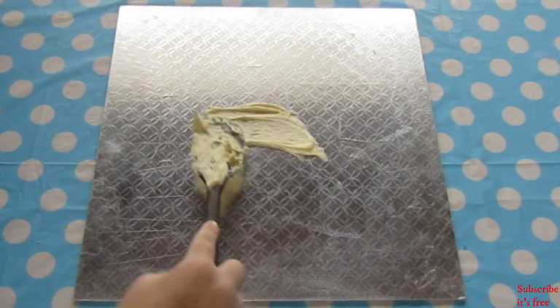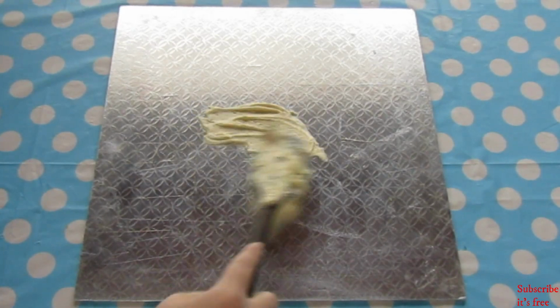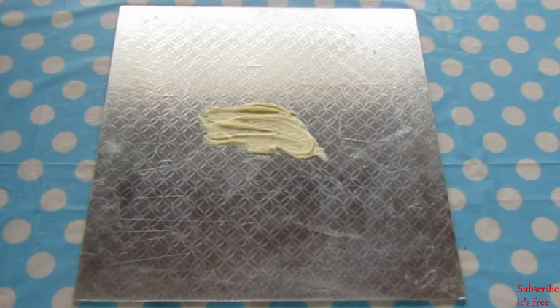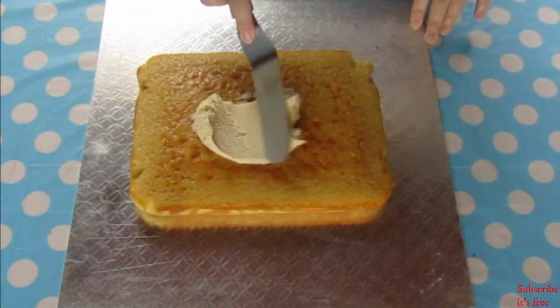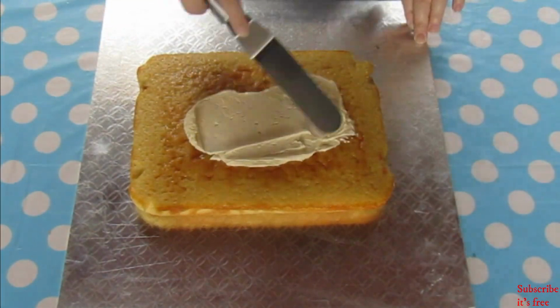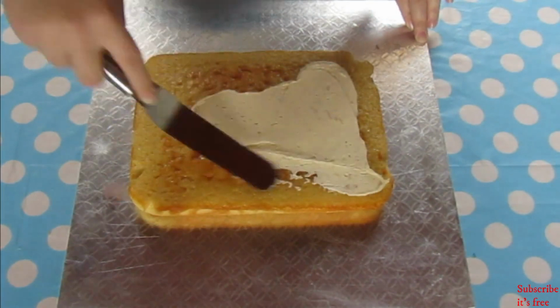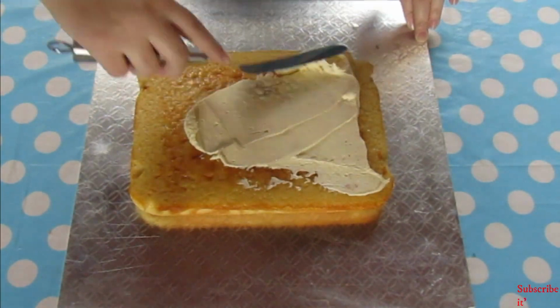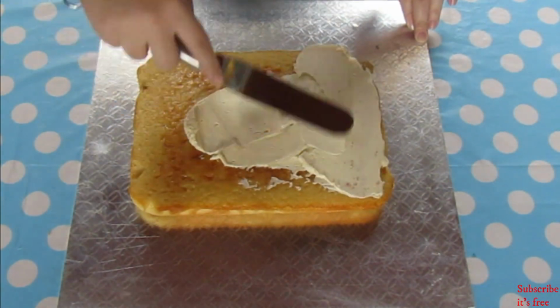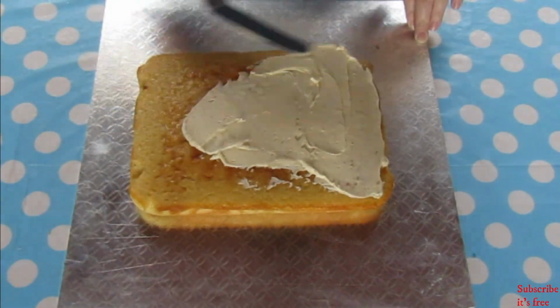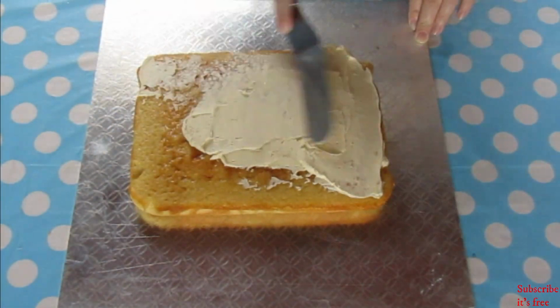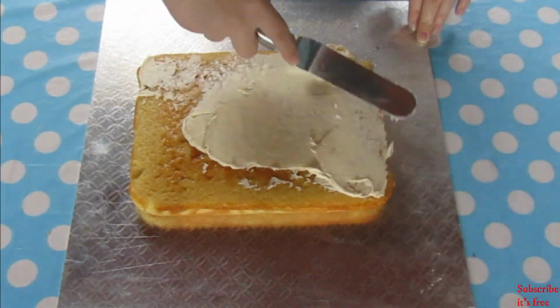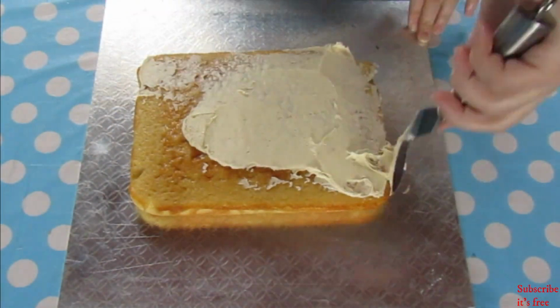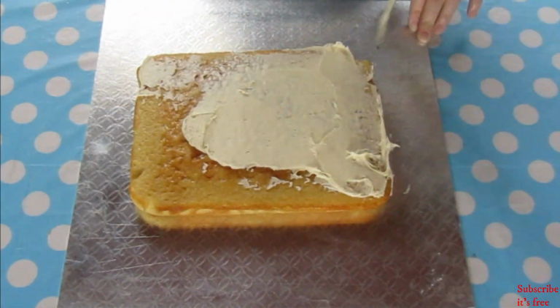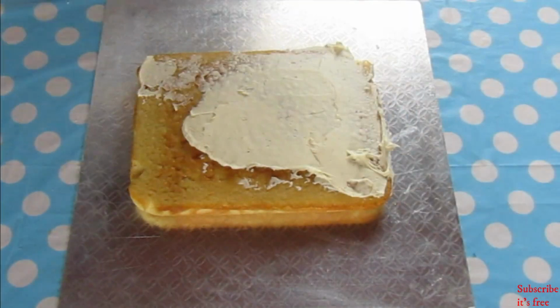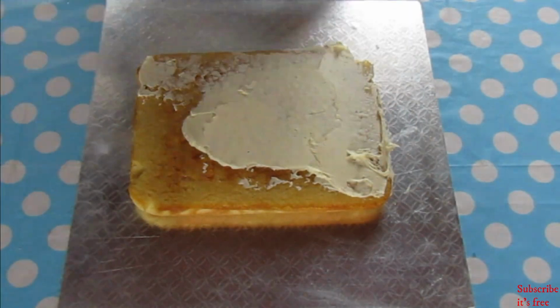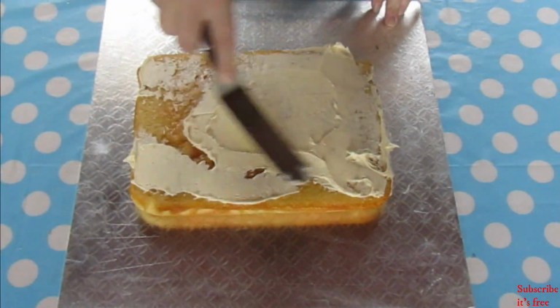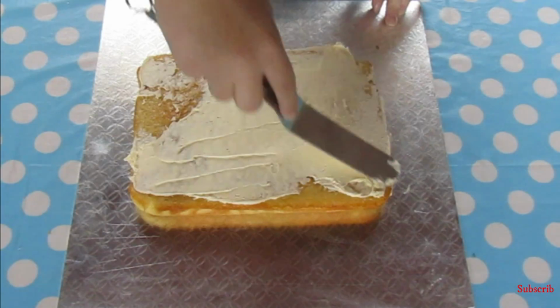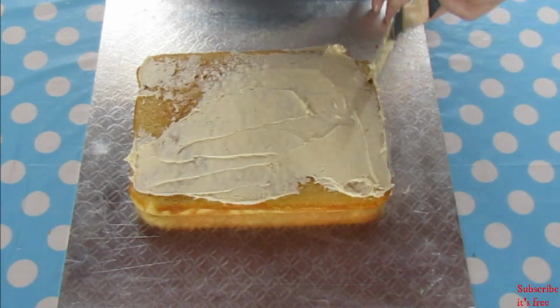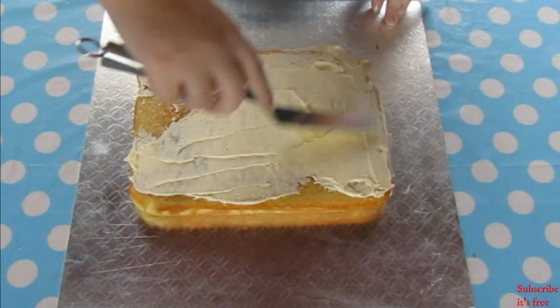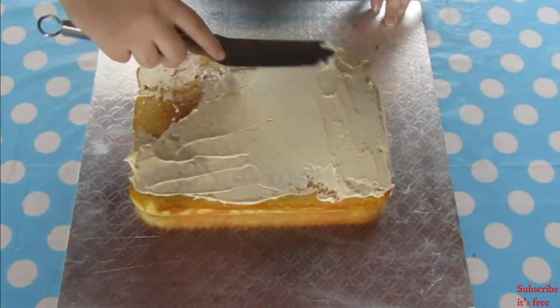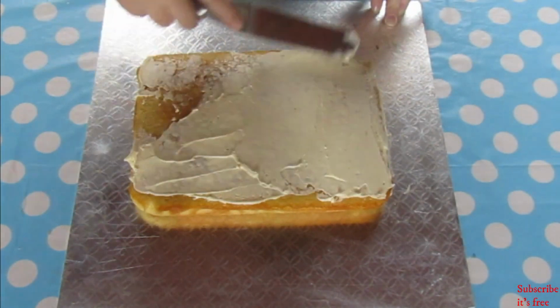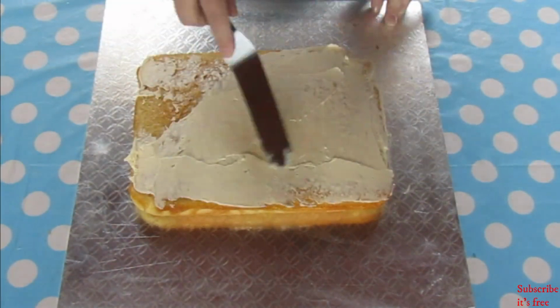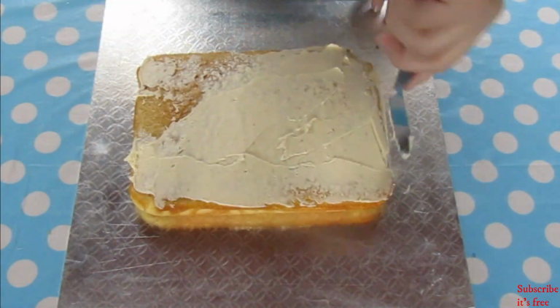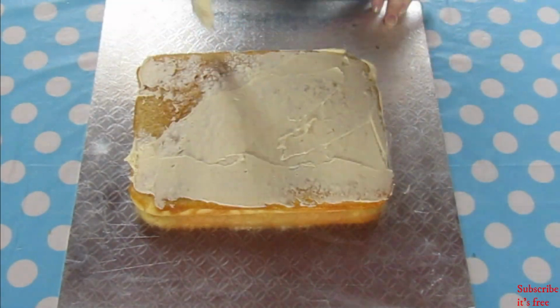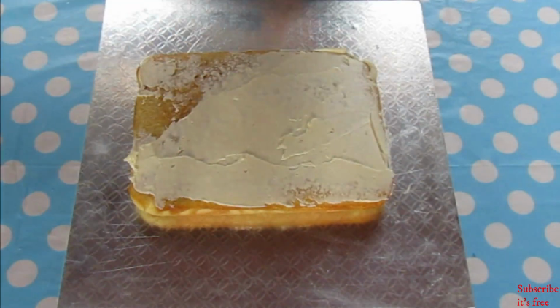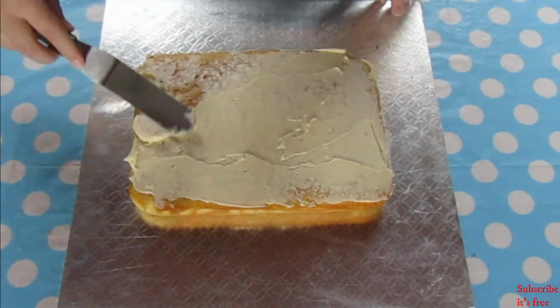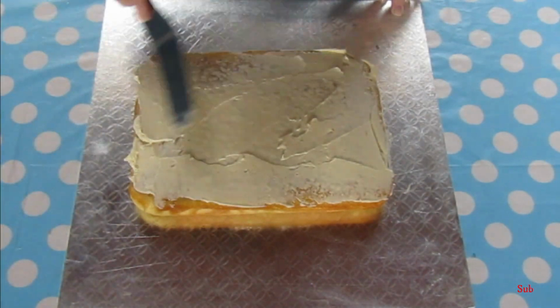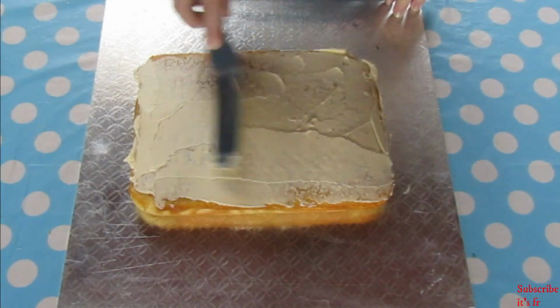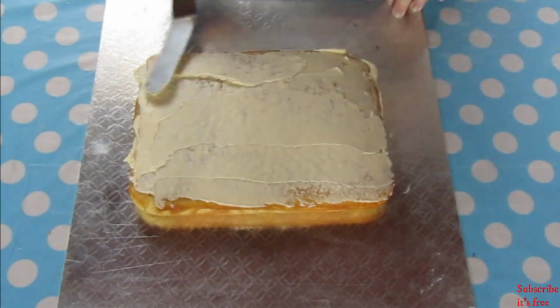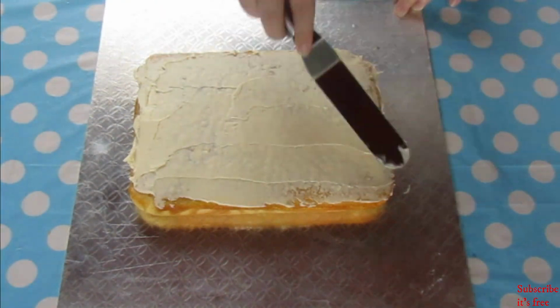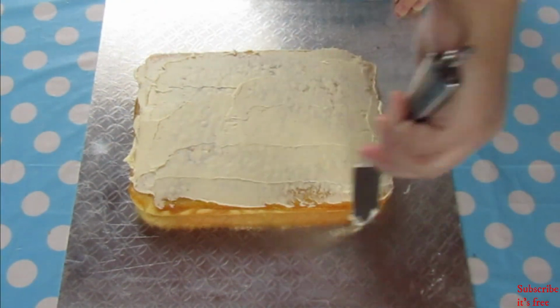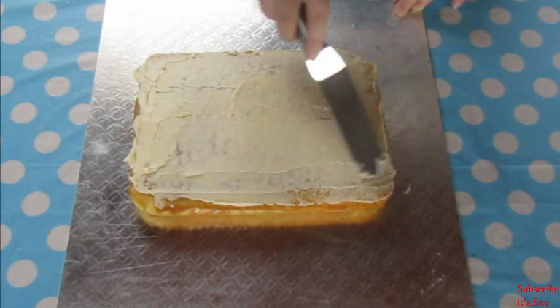Place a small amount of the buttercream onto the cake board — this prevents the cake from sliding whilst decorating. Use an offset spatula to crumb coat the cake.